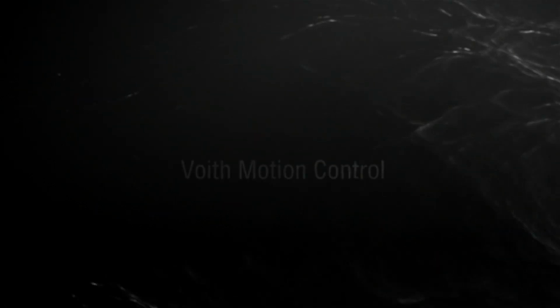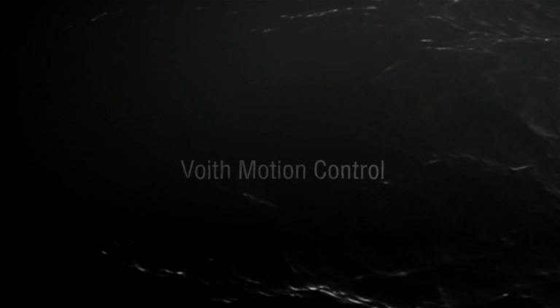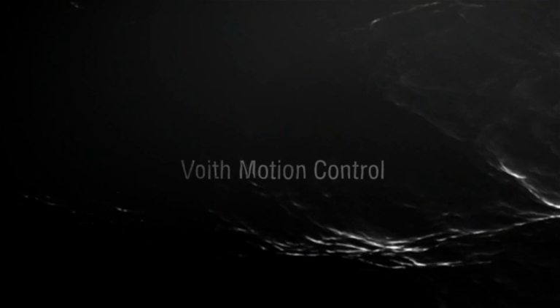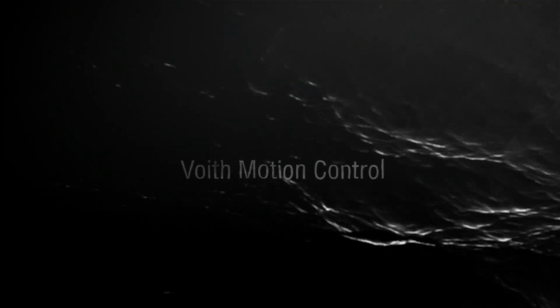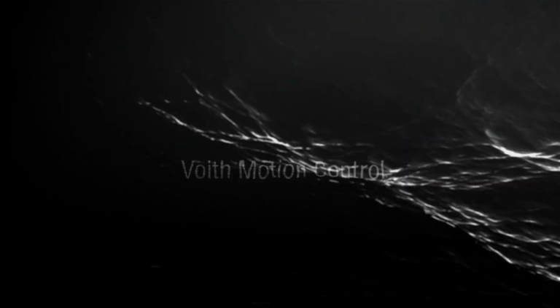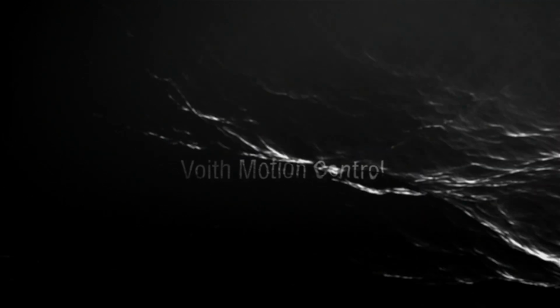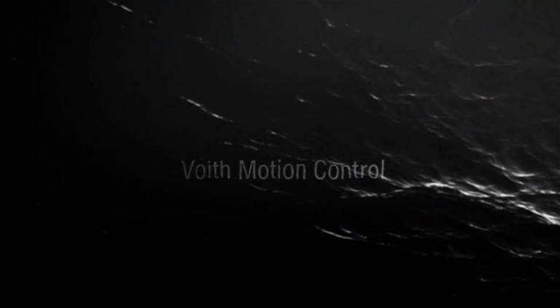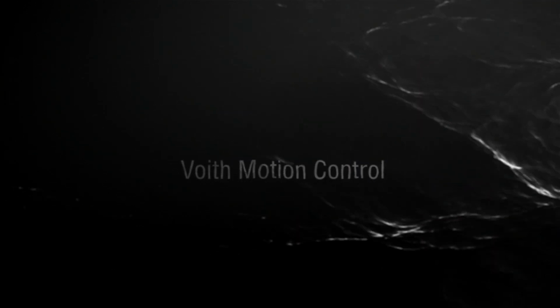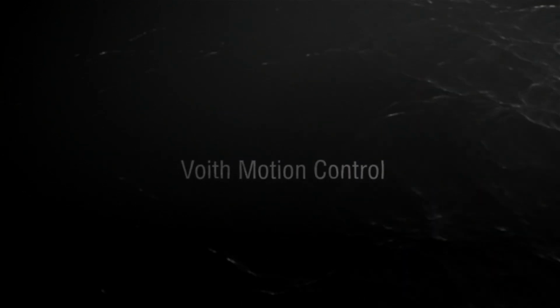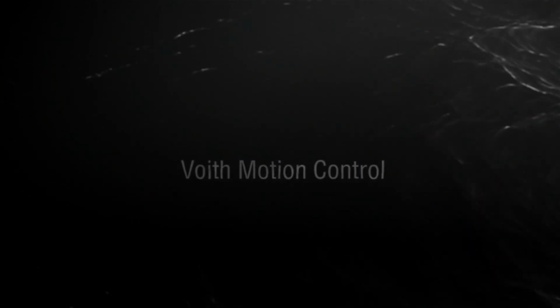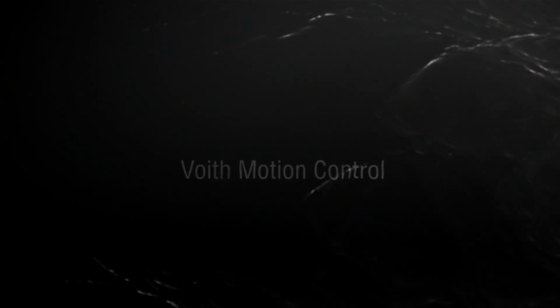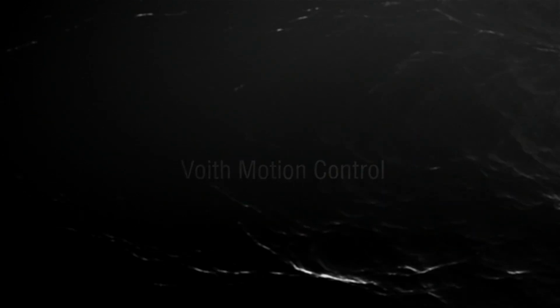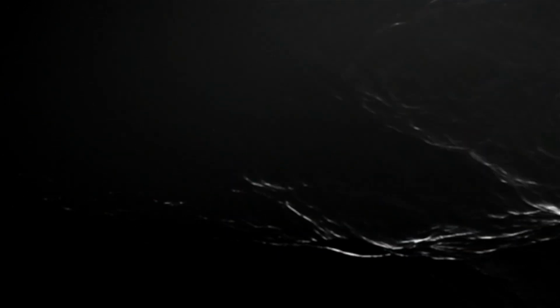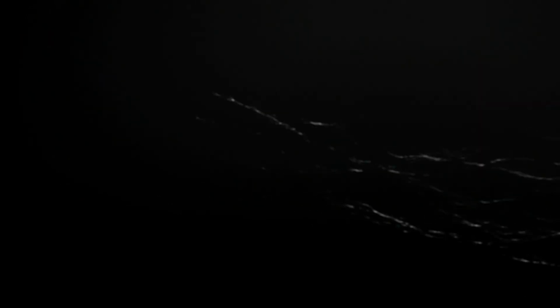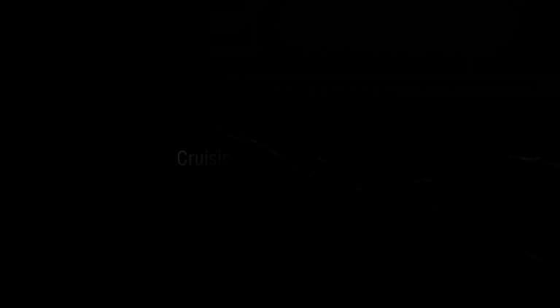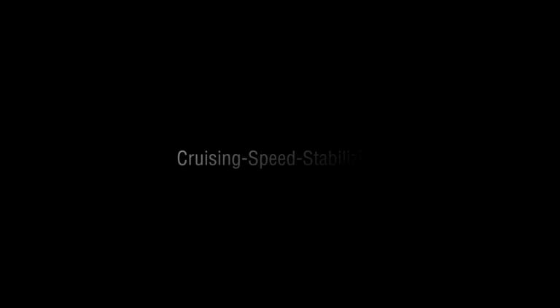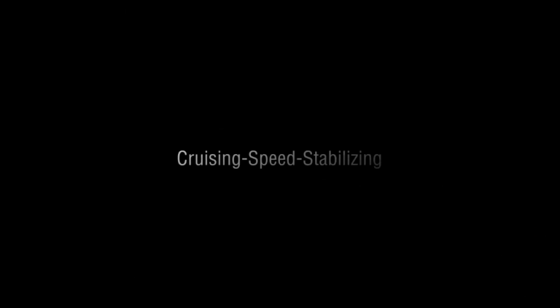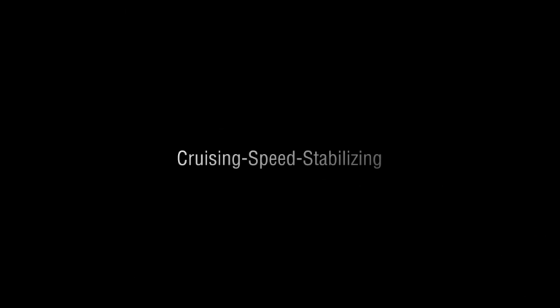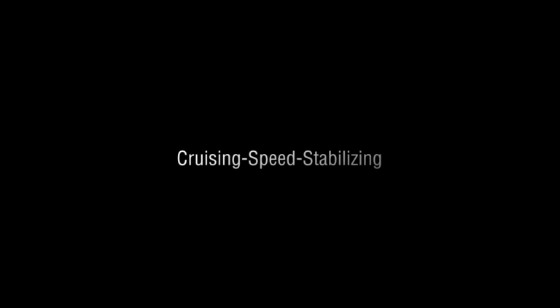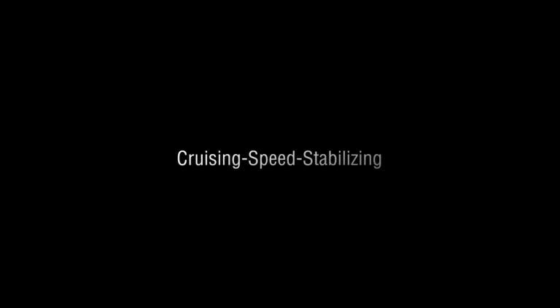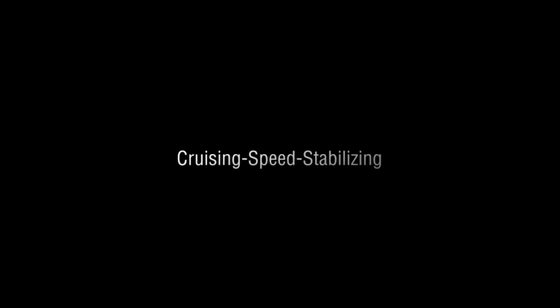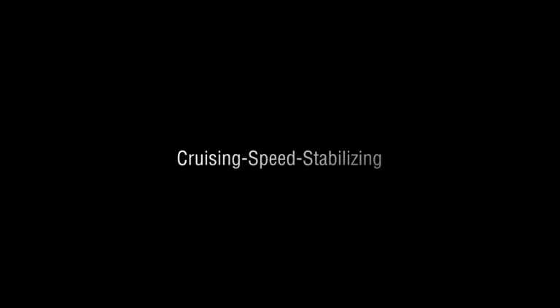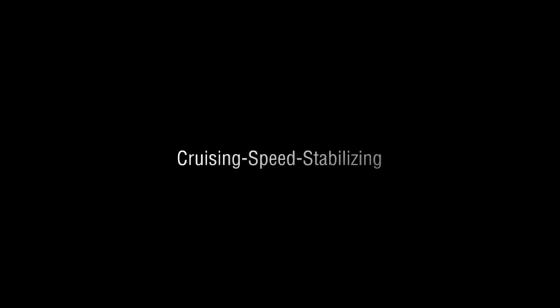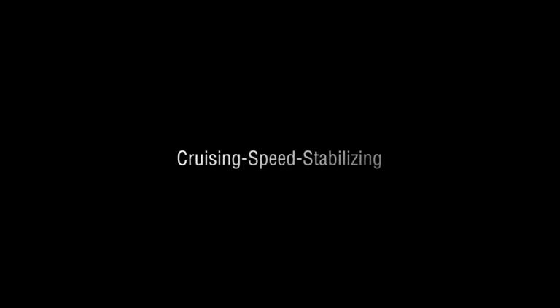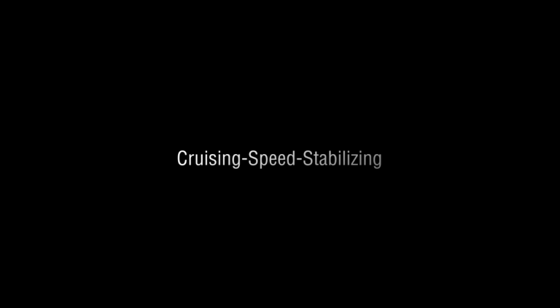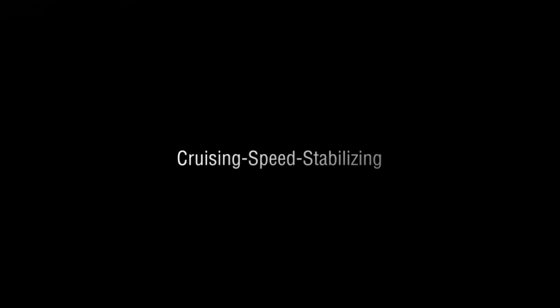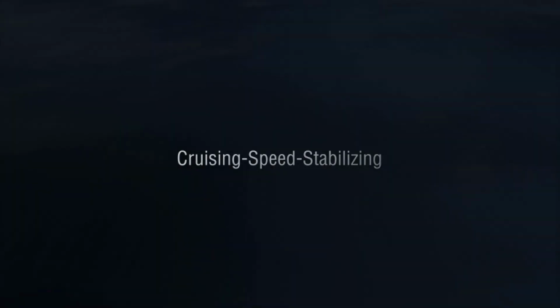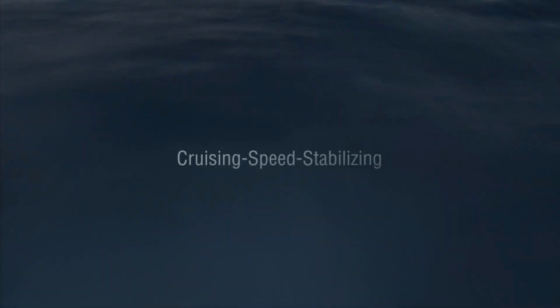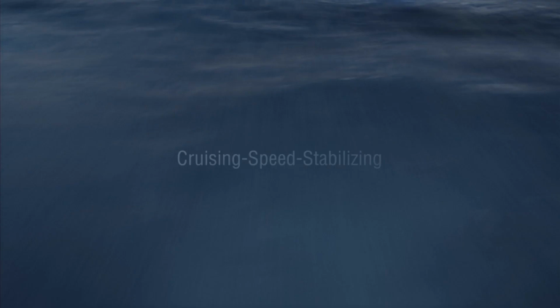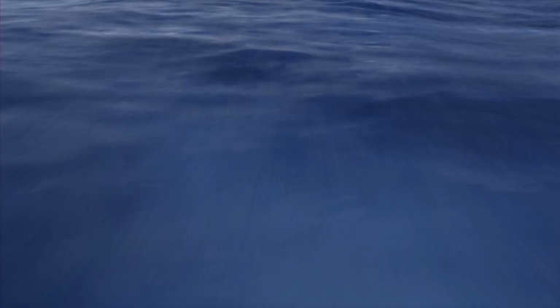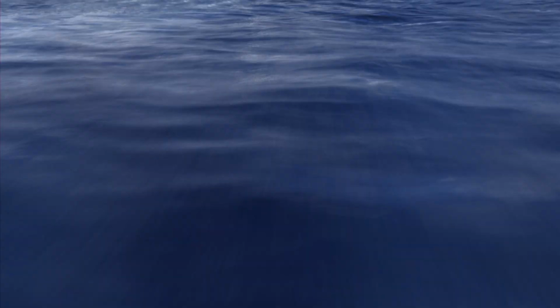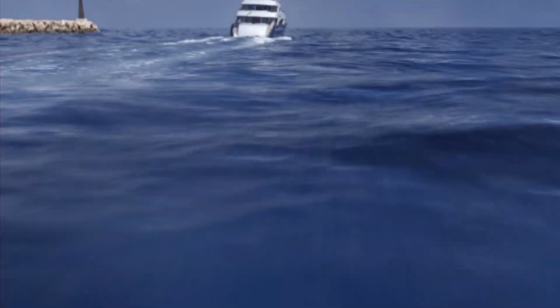Voigt Motion Control — offering safe and reliable solutions for advanced yachting comfort. The made-in-Germany motion control system is based on the famous Voigt-Schneider propeller technology.